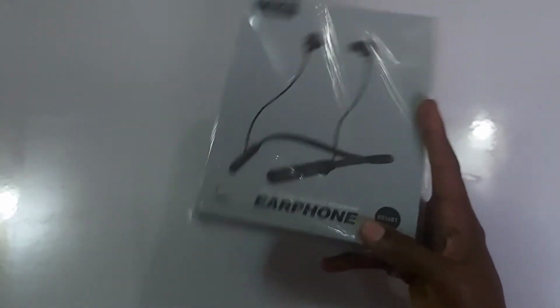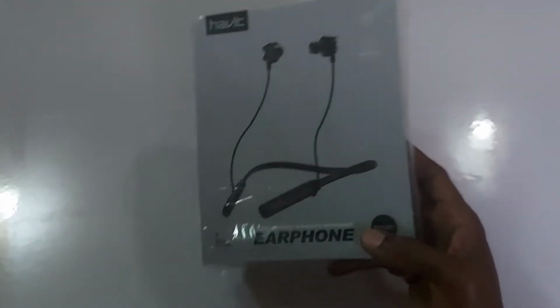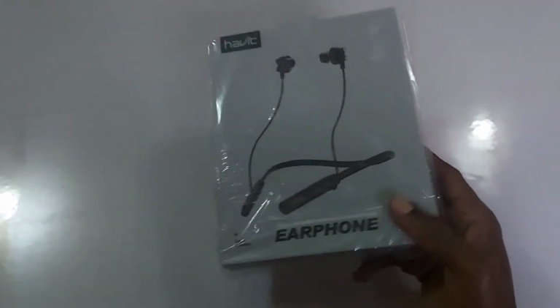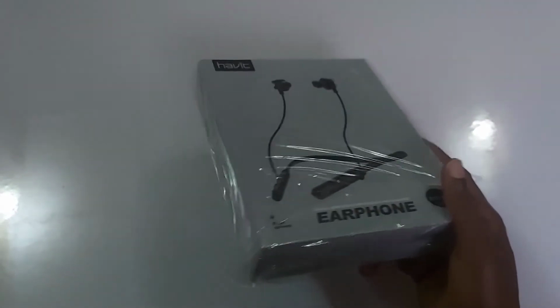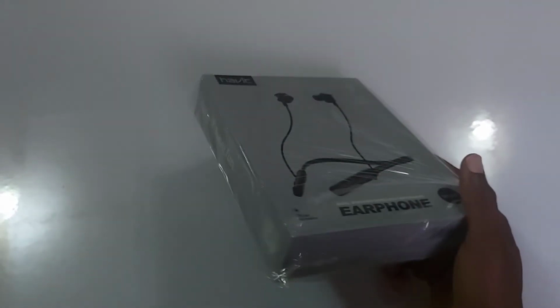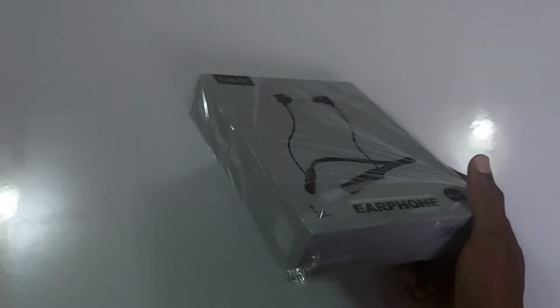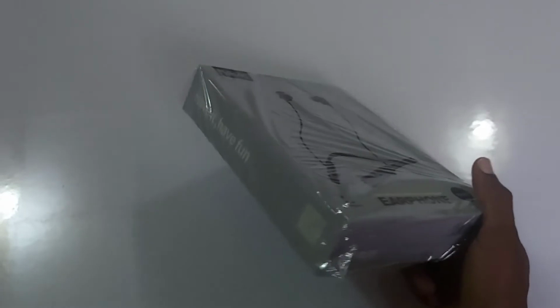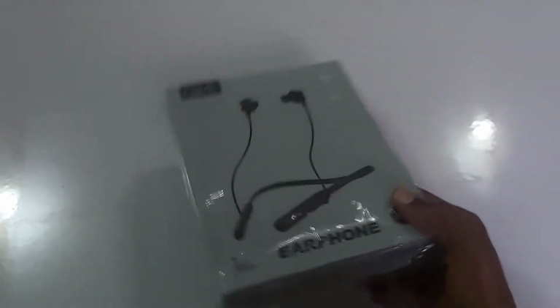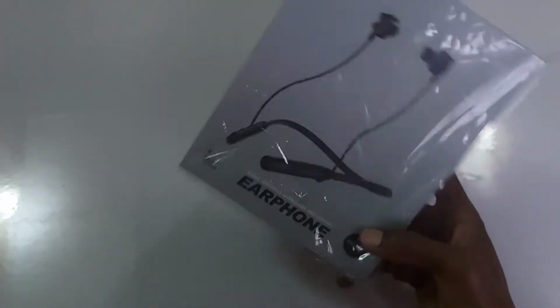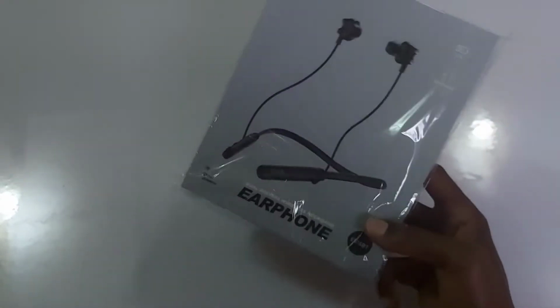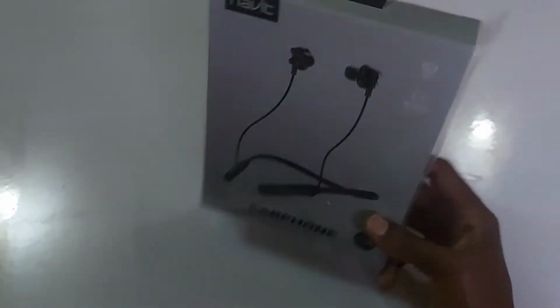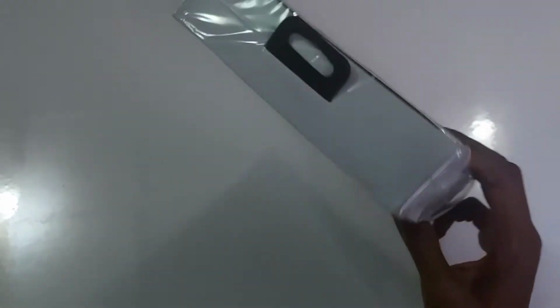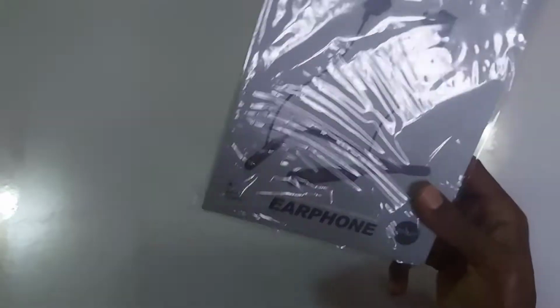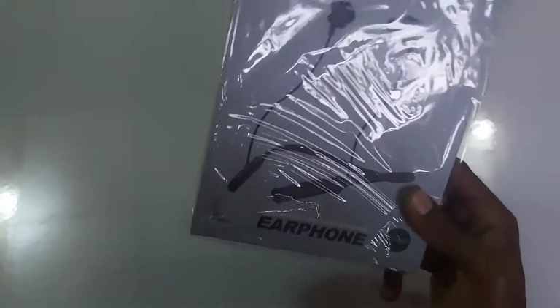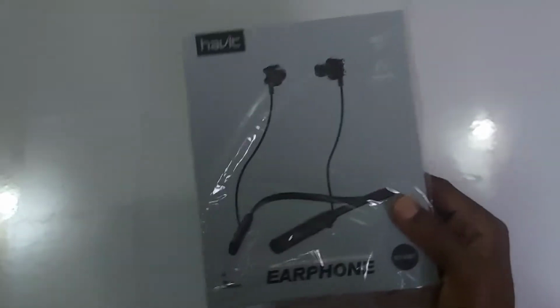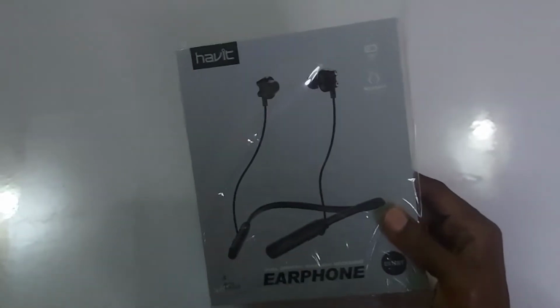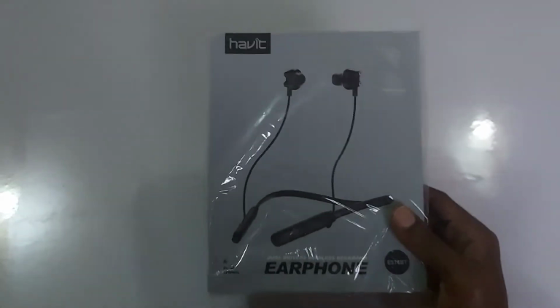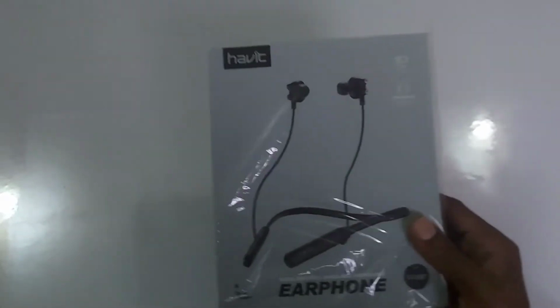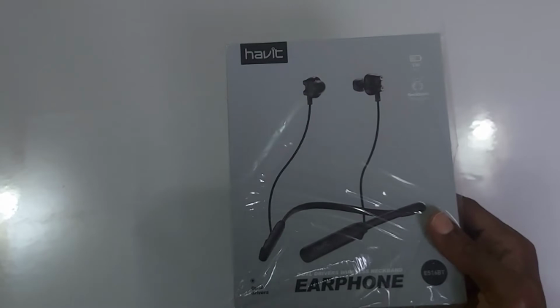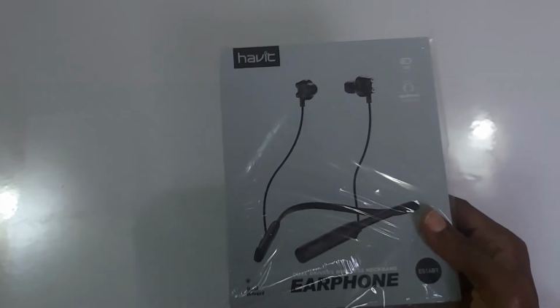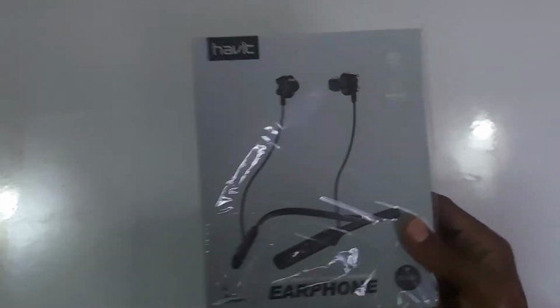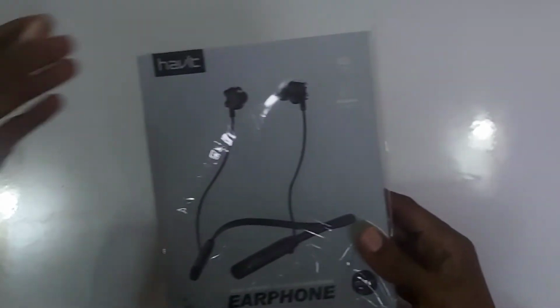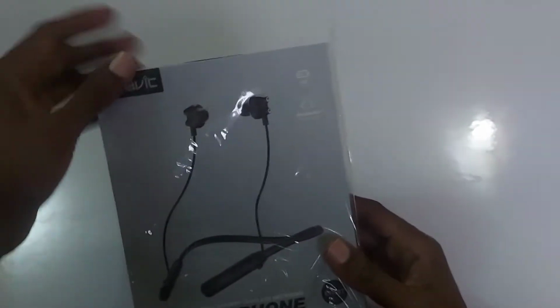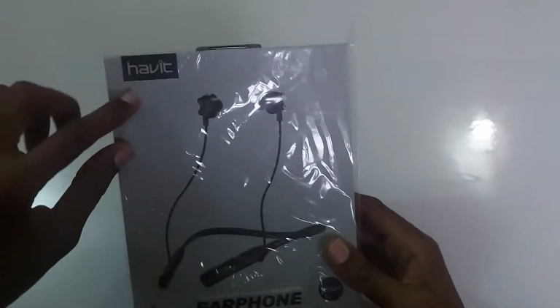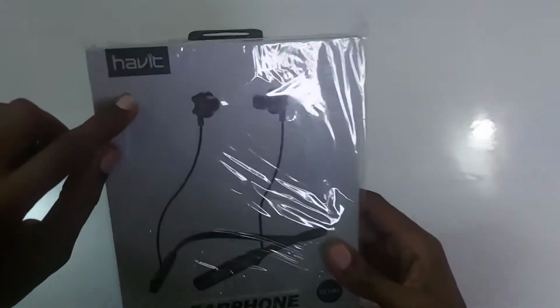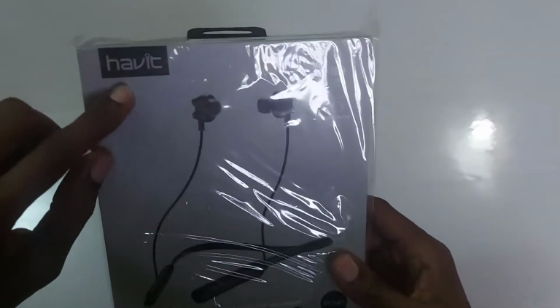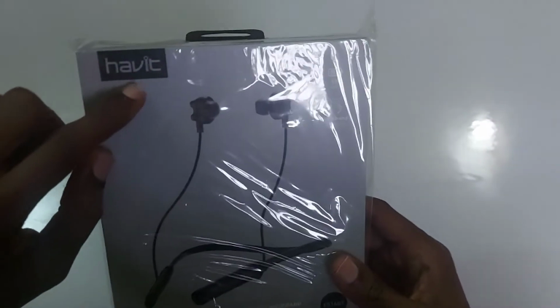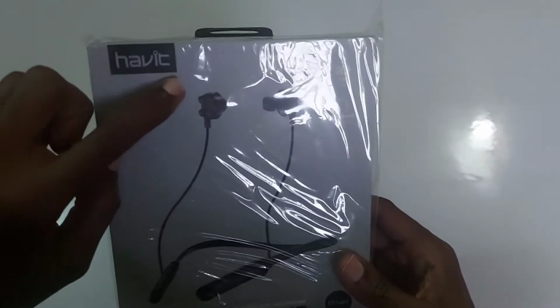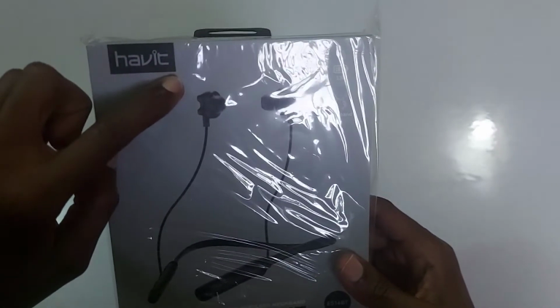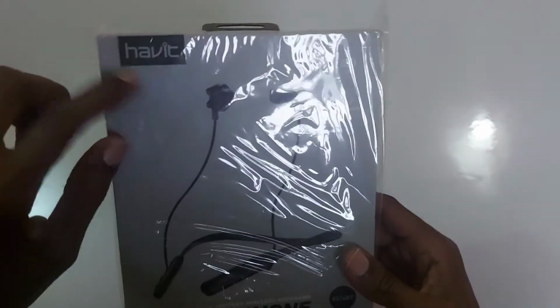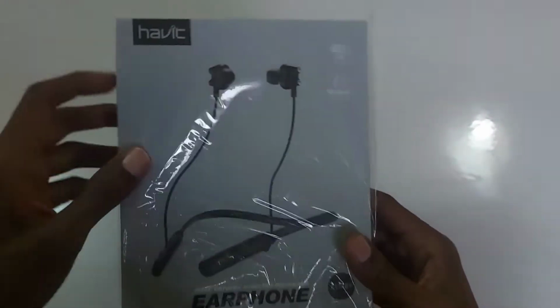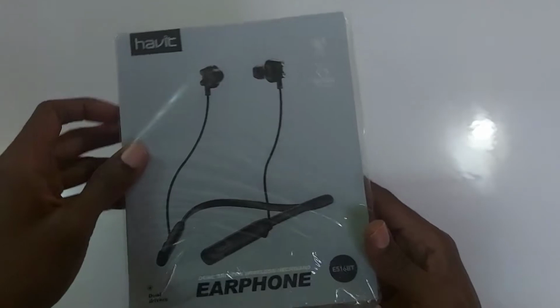It charges in one hour 30 minutes to get a full charge. This brand is Havit — you can see it here. This is a Havit brand.